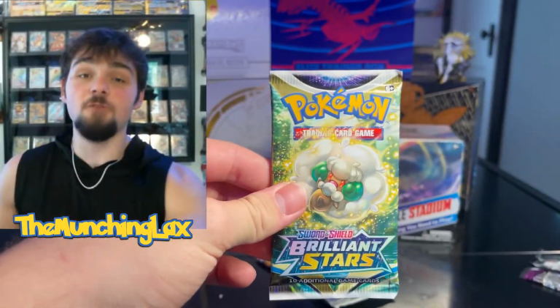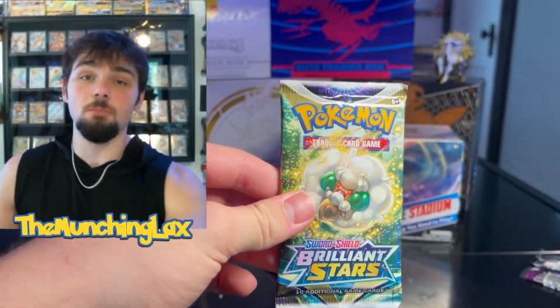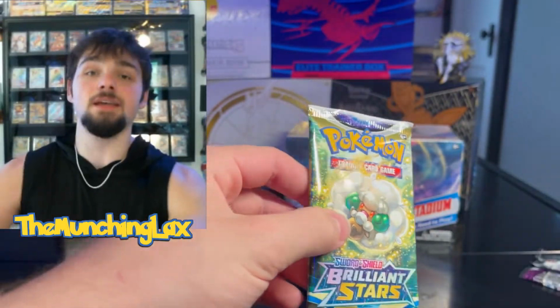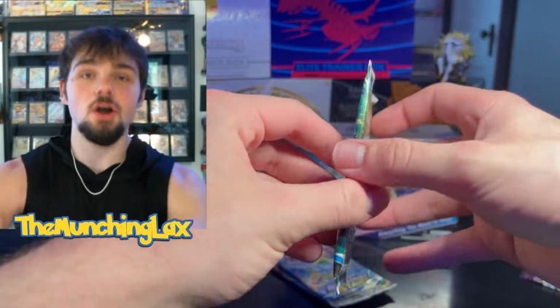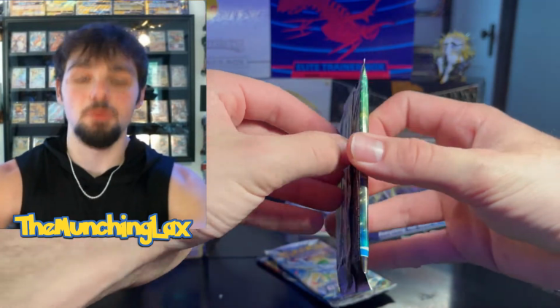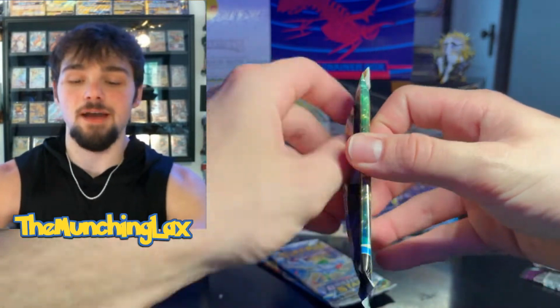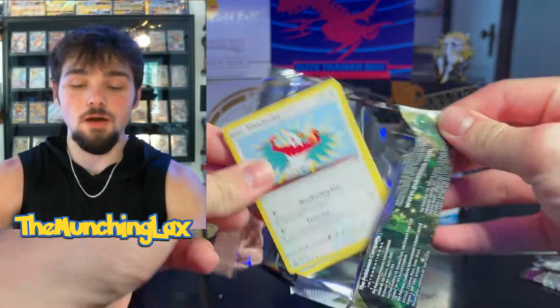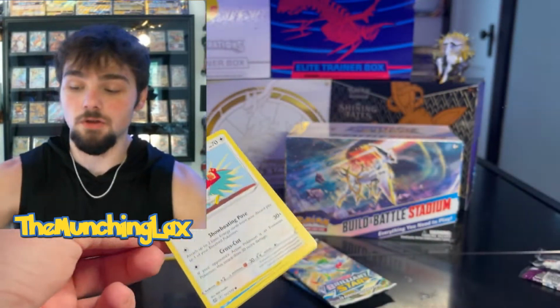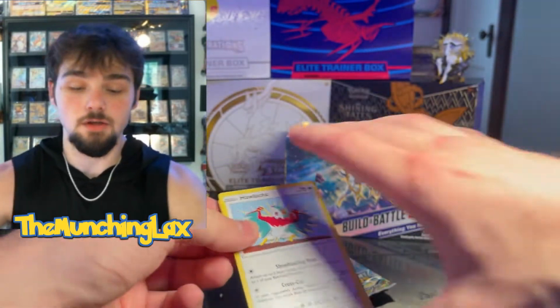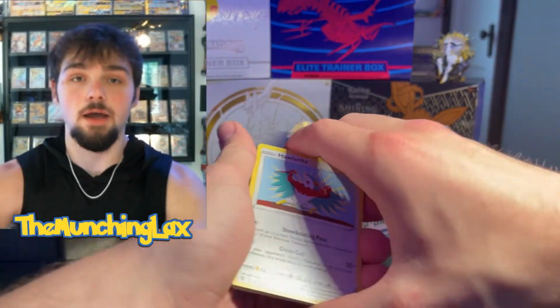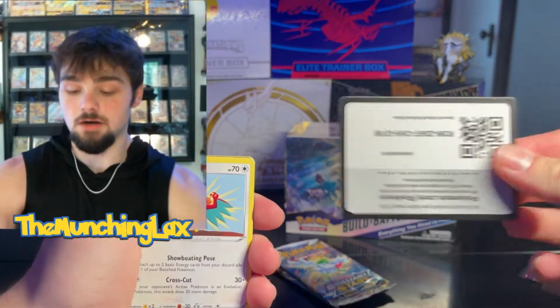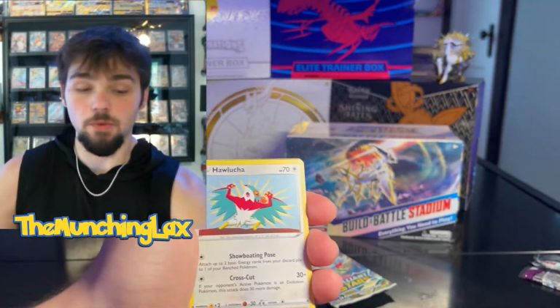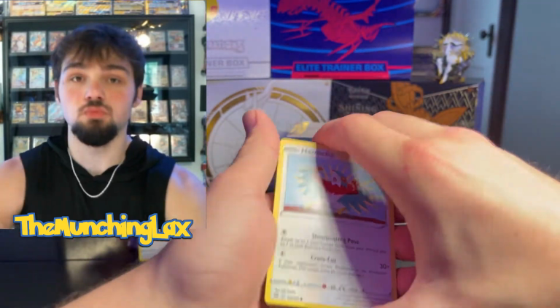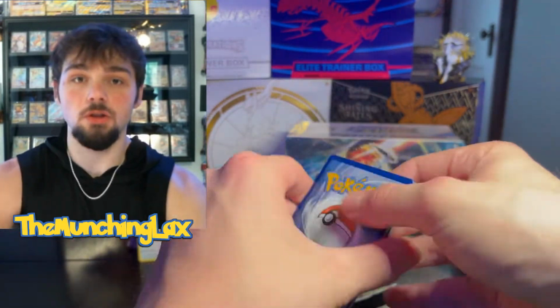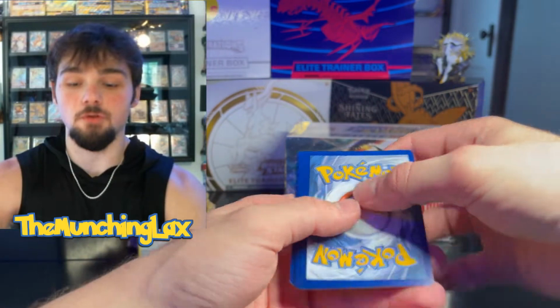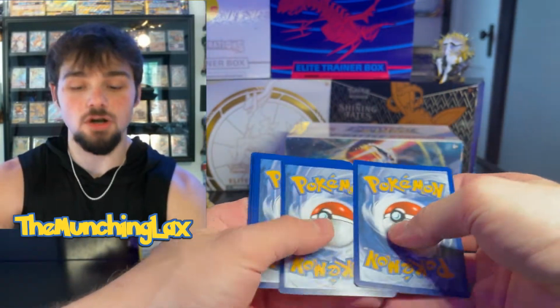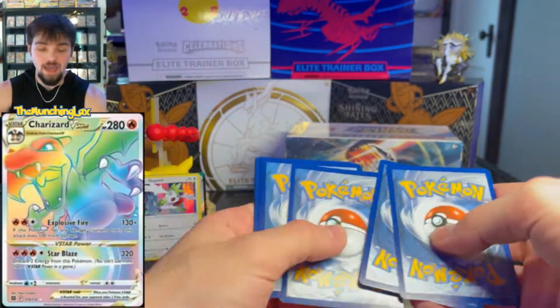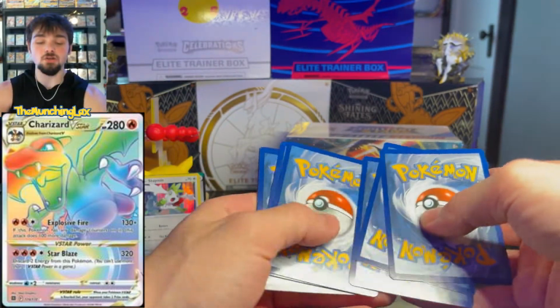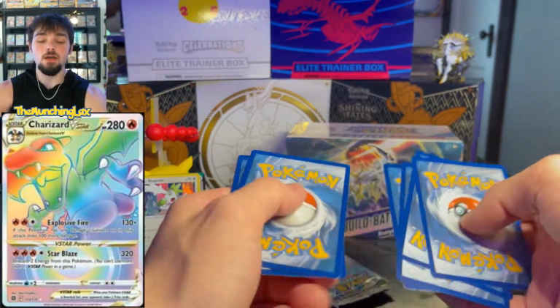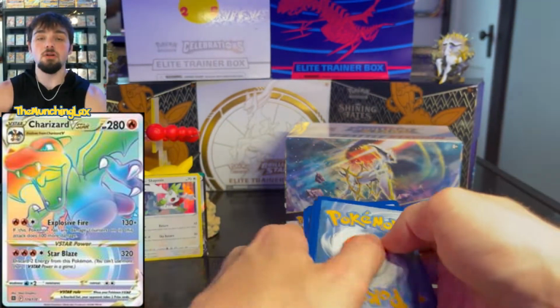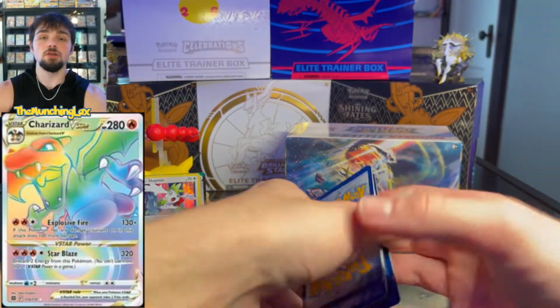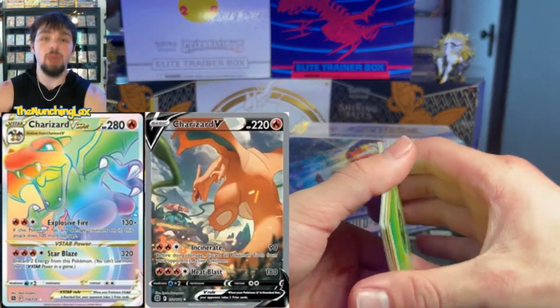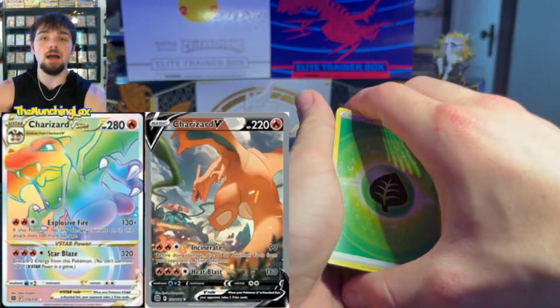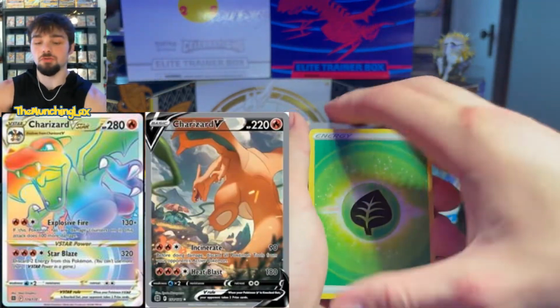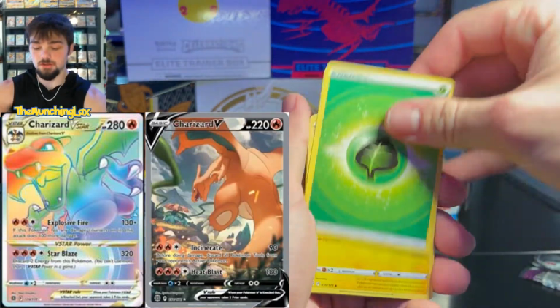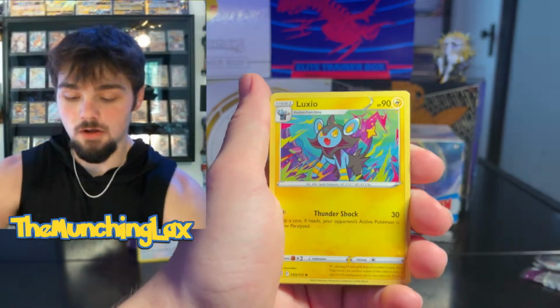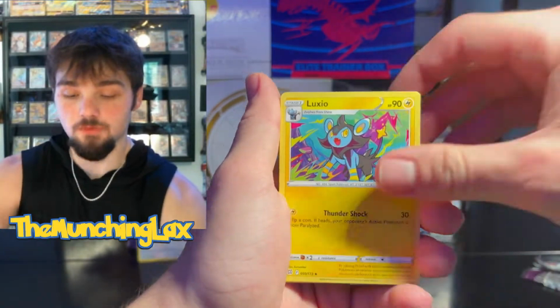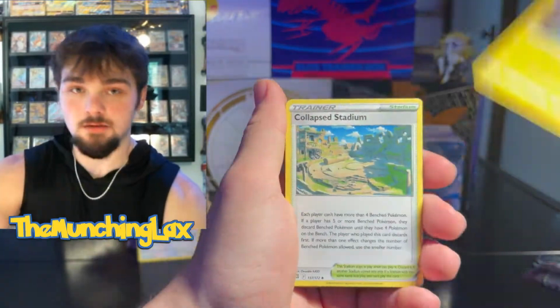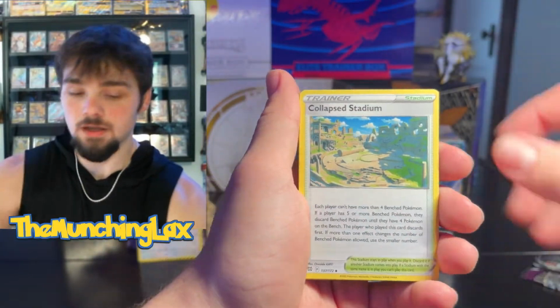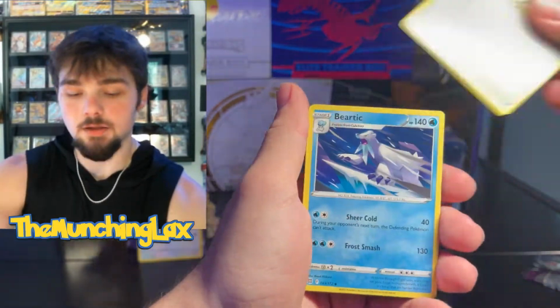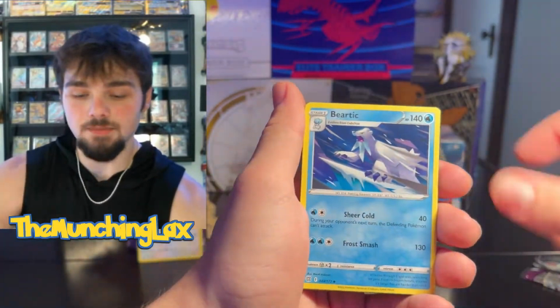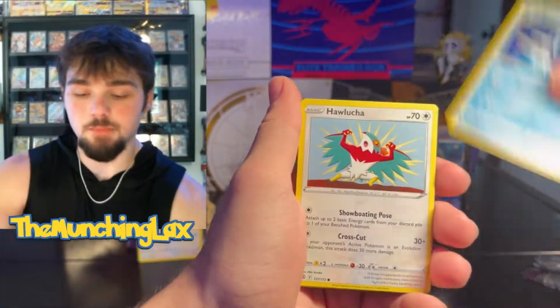Our first Brilliant Stars booster pack. We are really looking for a Charizard — the Rainbow Charizard and the Ultimate Arc Charizard — both on screen. Hopefully we can get lucky. We got a Collapse Stadium.